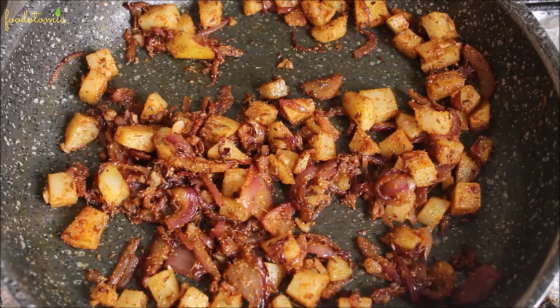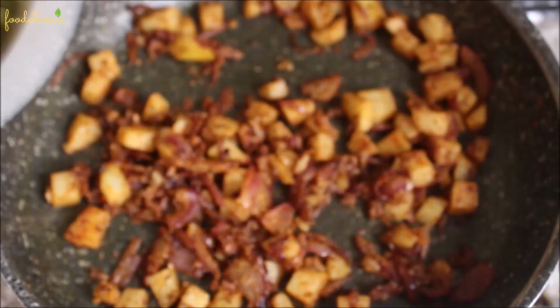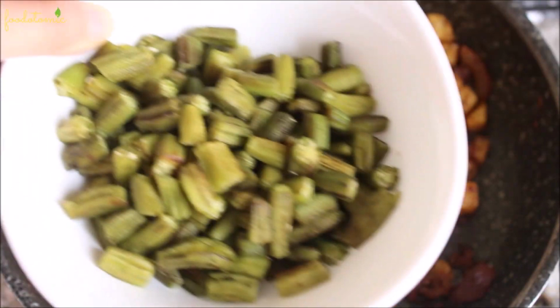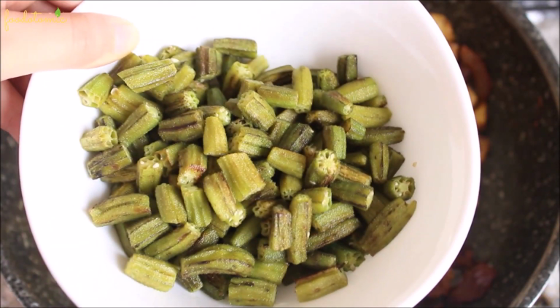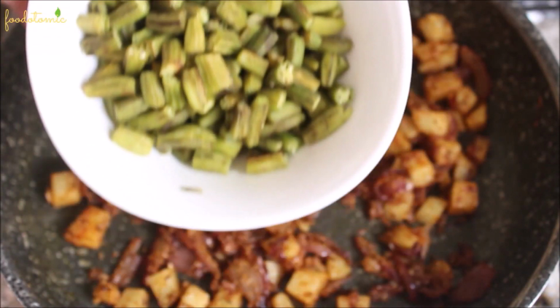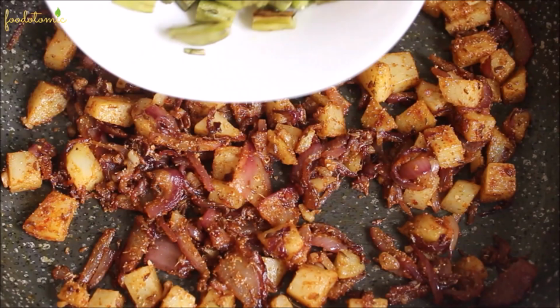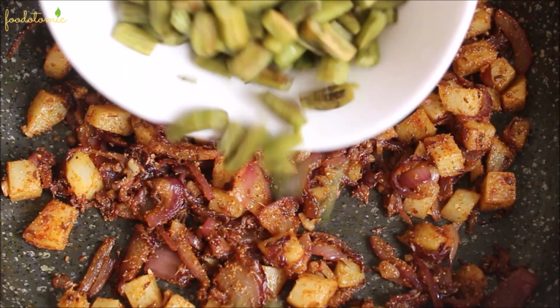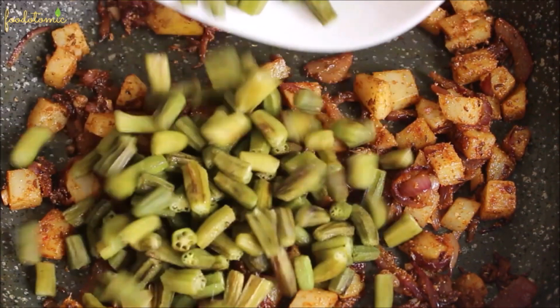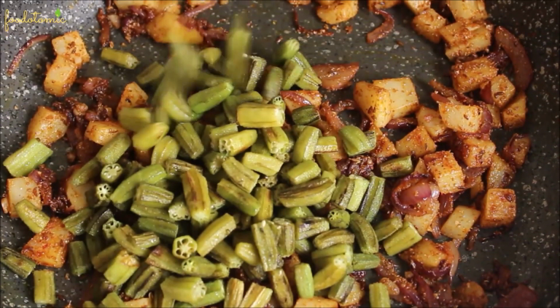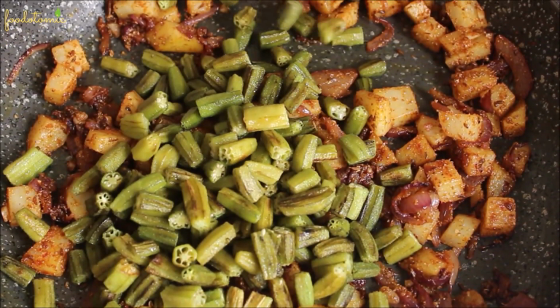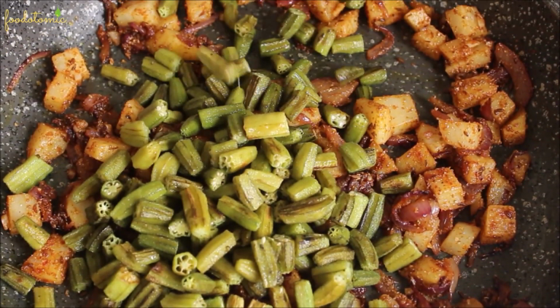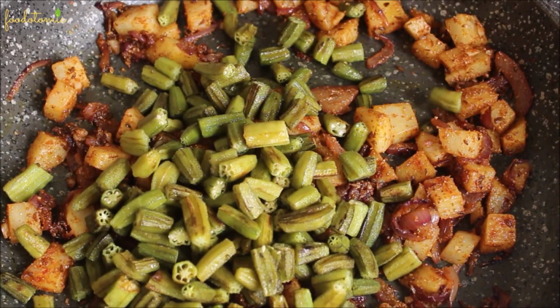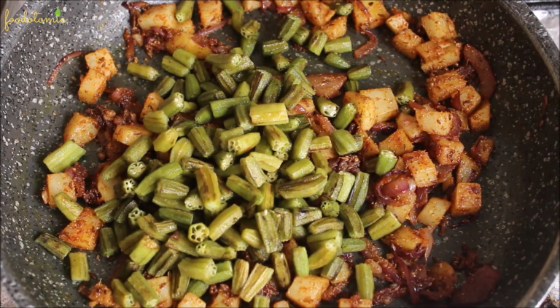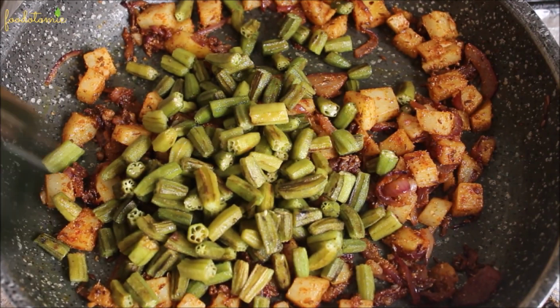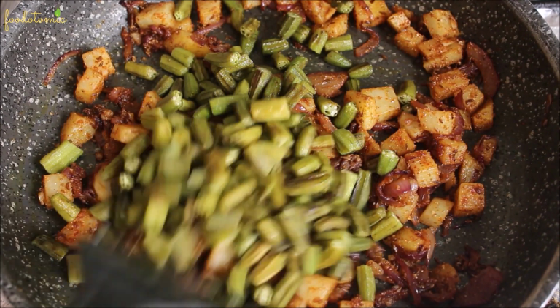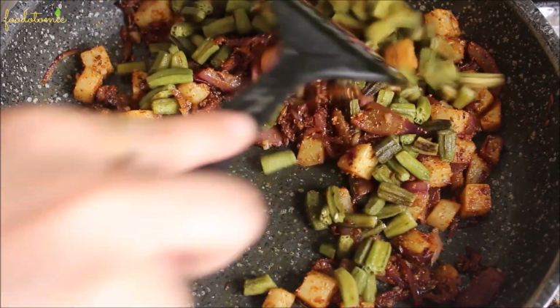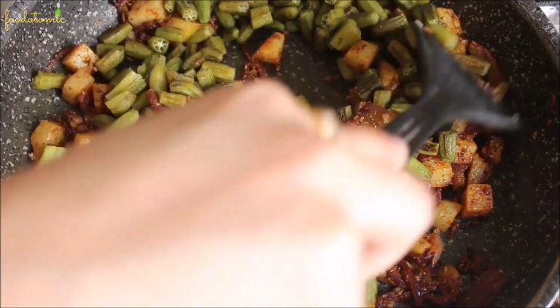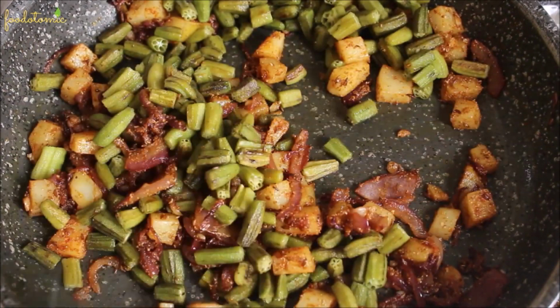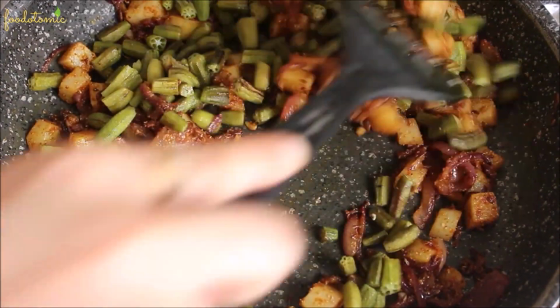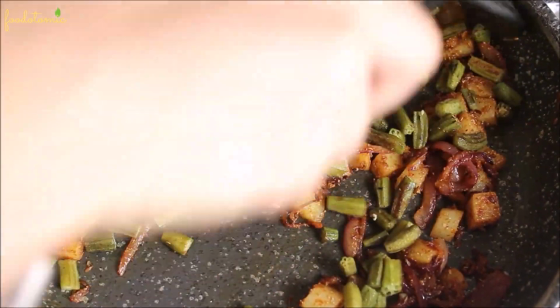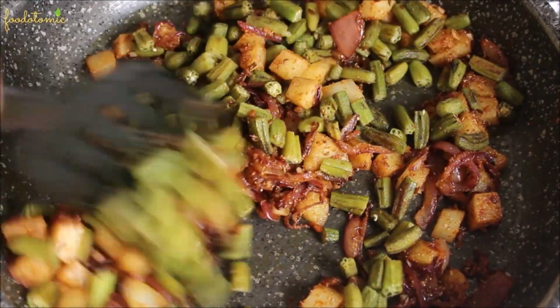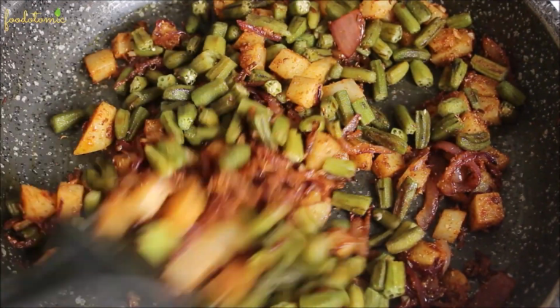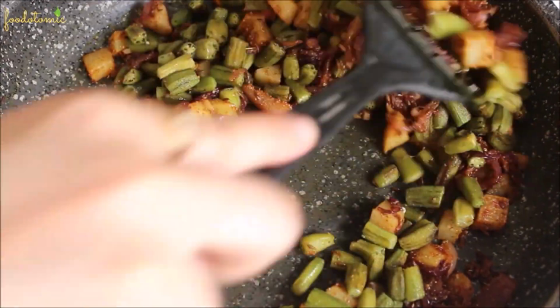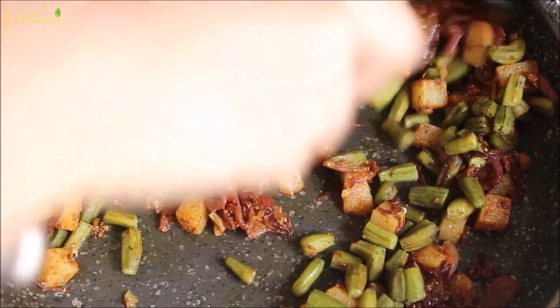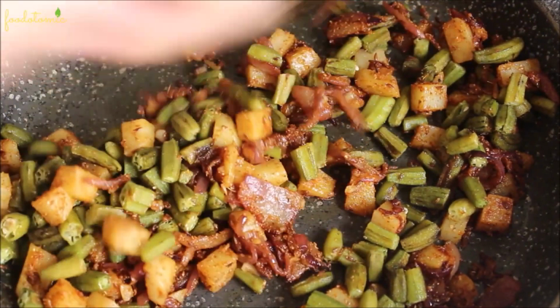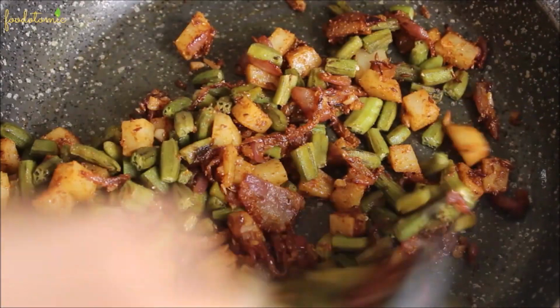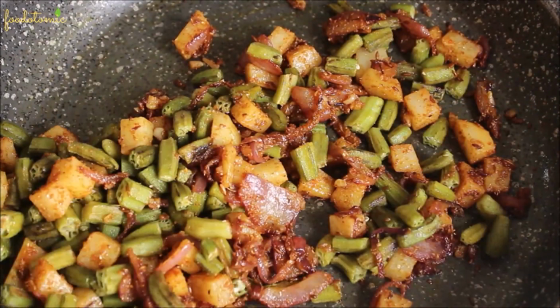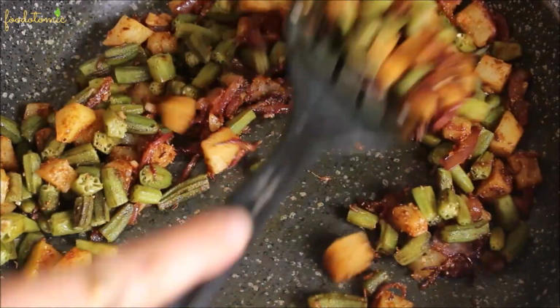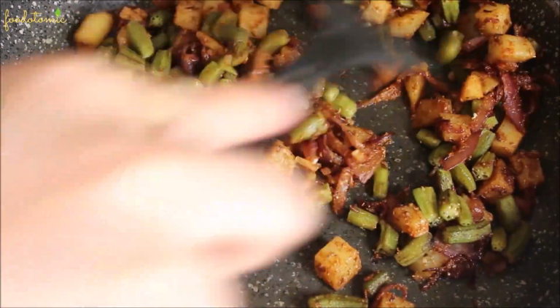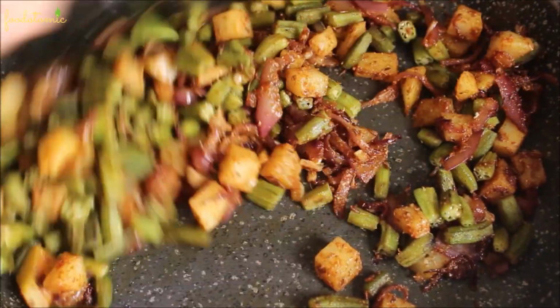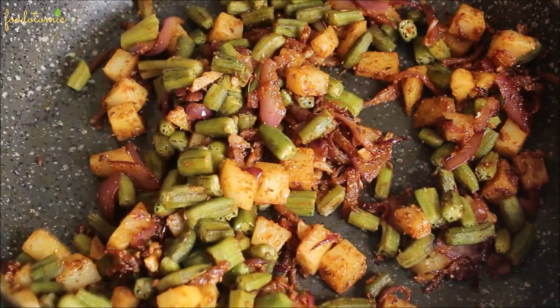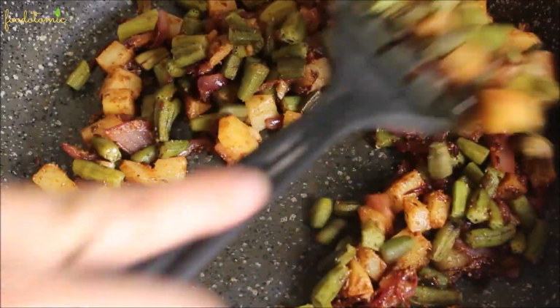Now add the okra to the pan and mix it with all the spices. Let this cook over low or medium heat for 4–5 minutes. And that's it — okra fry or okra potato fry is ready!